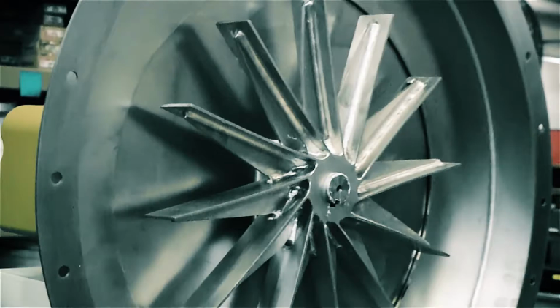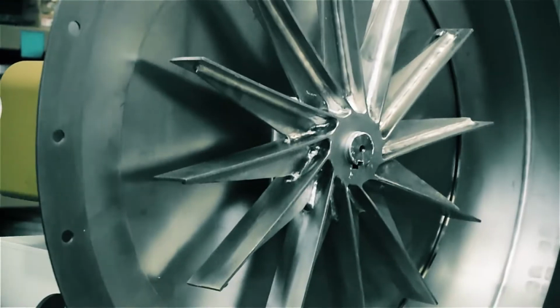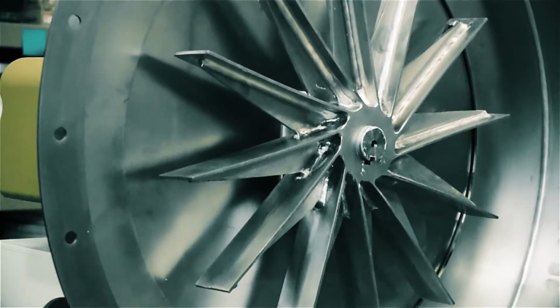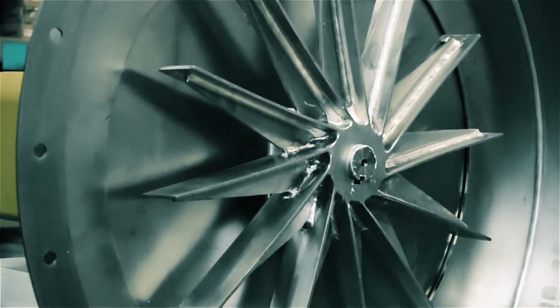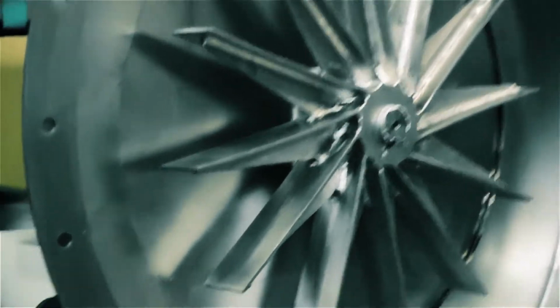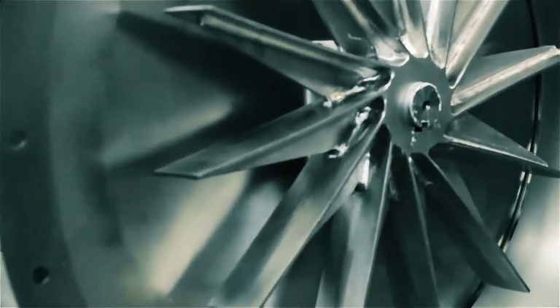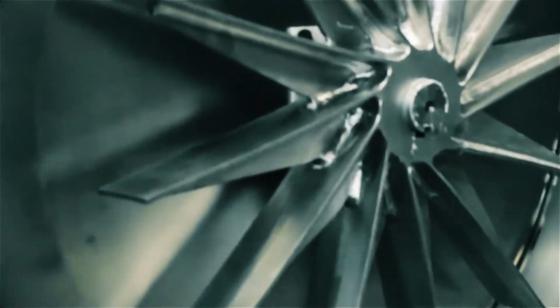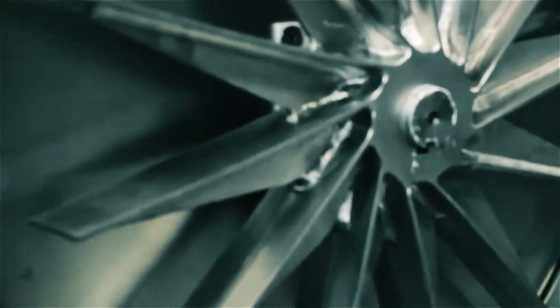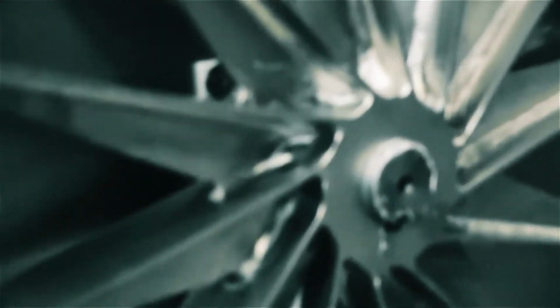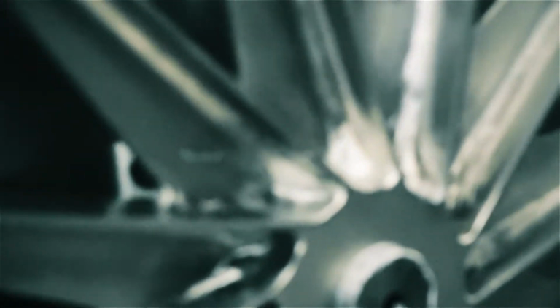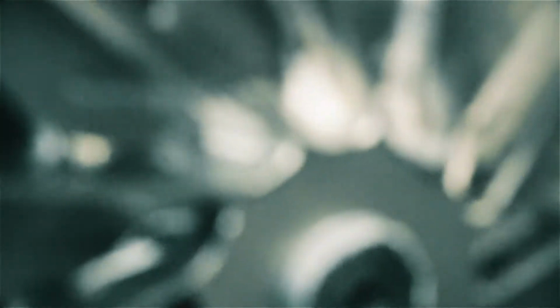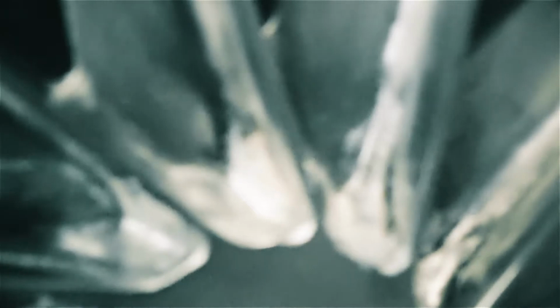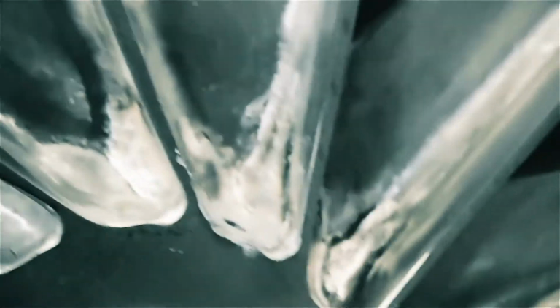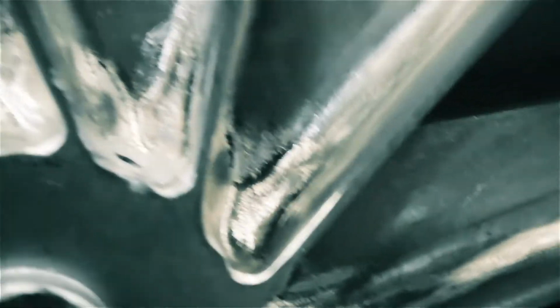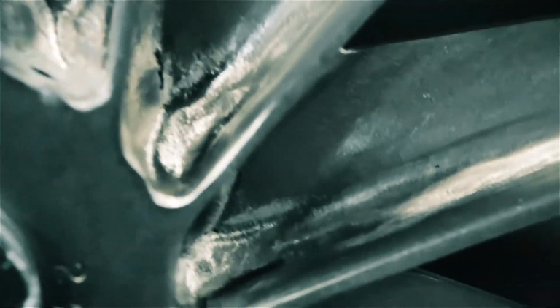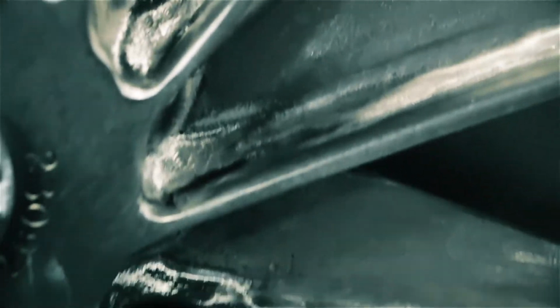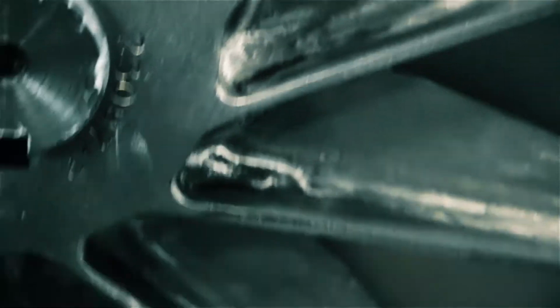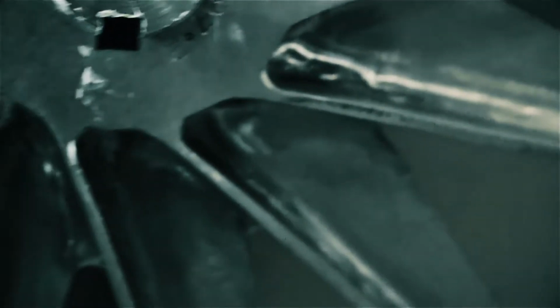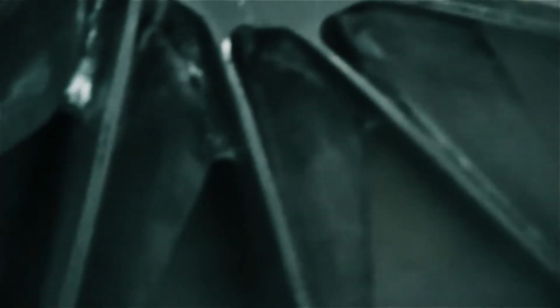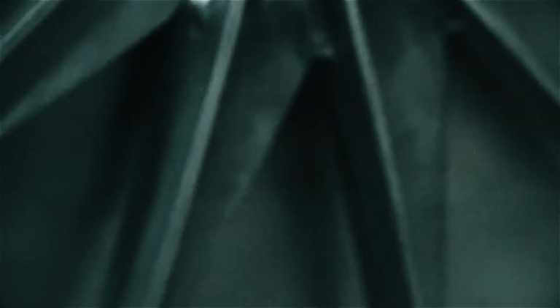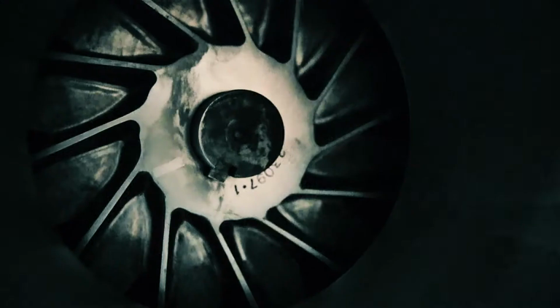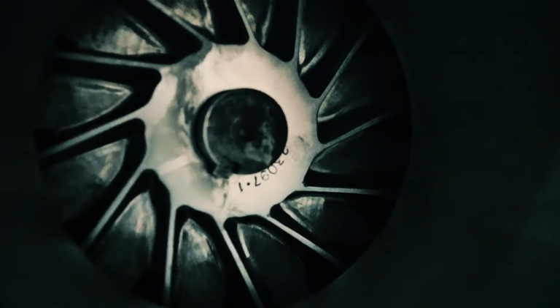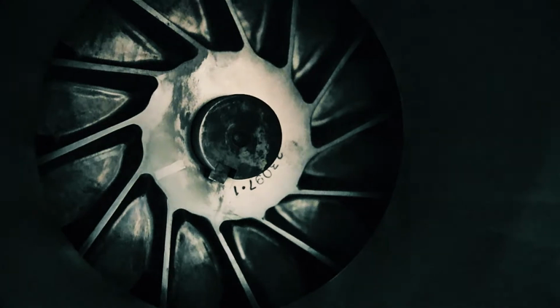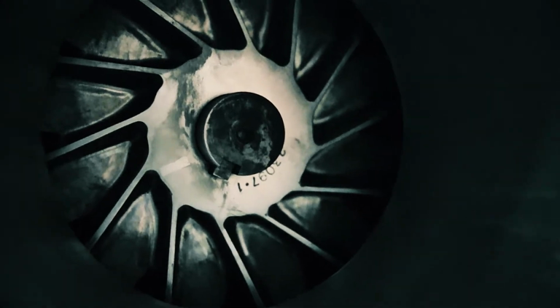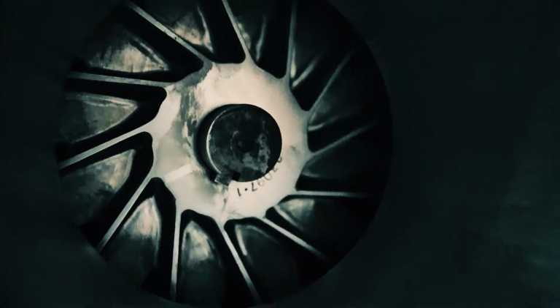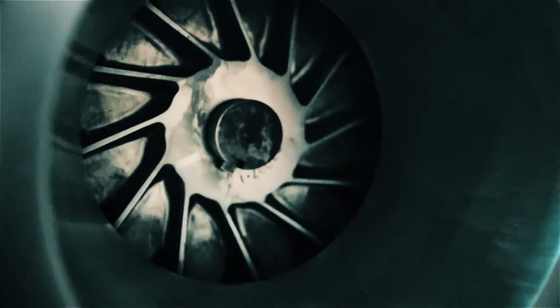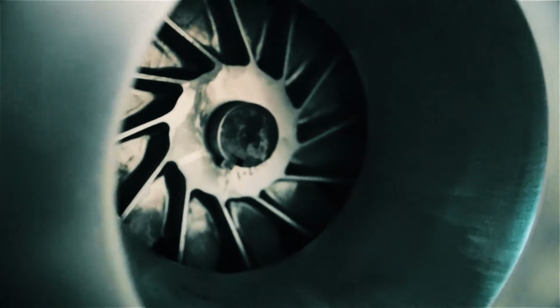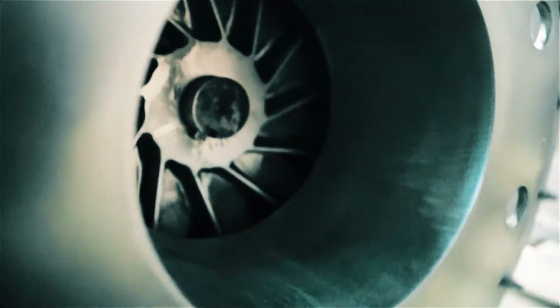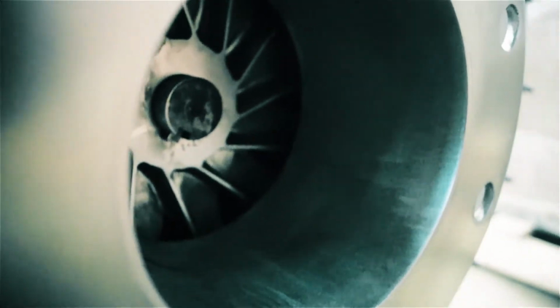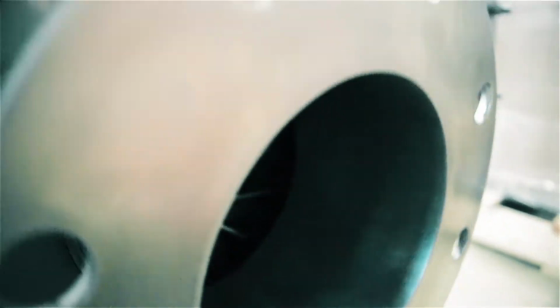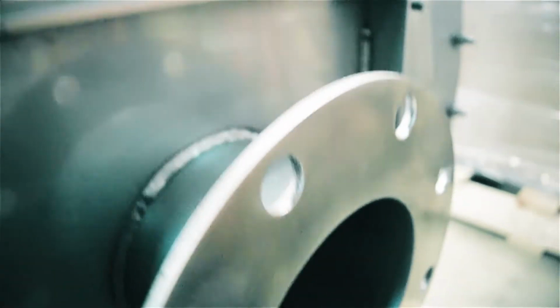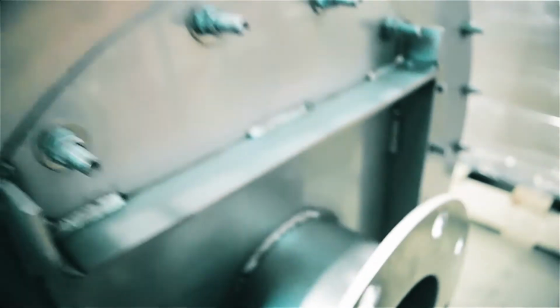In addition to the construction materials, the welding process also matters. The welds need to be smooth and continuous, preventing any crevices where bacteria can lodge. The fan airstream components are often TIG welded to provide such high quality welds.